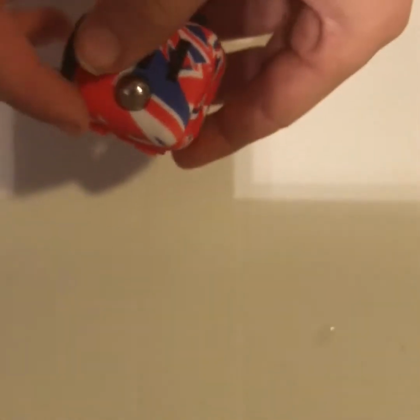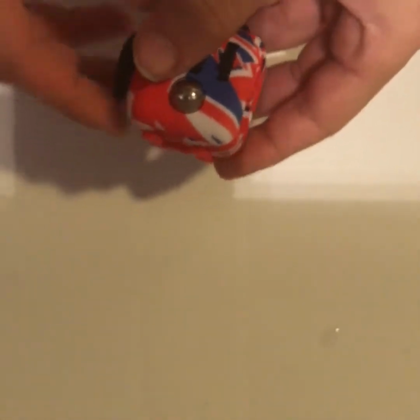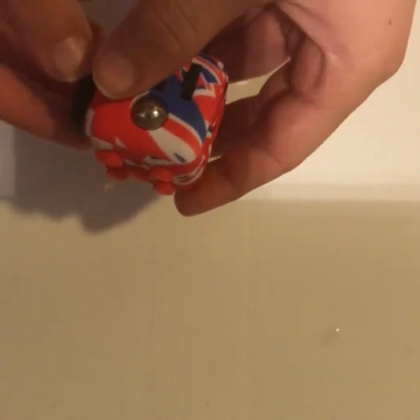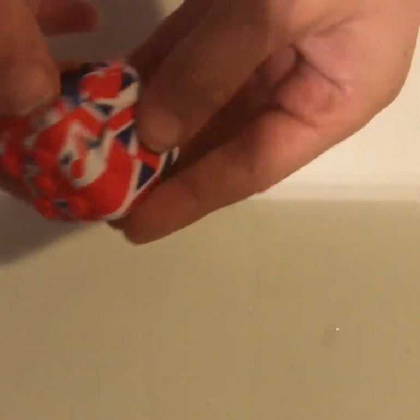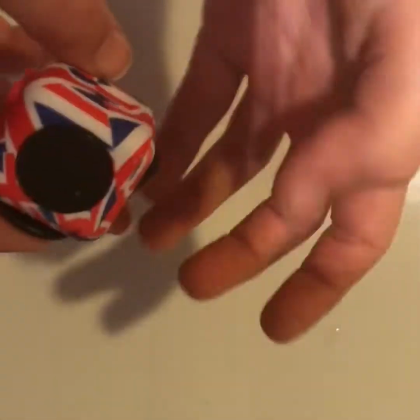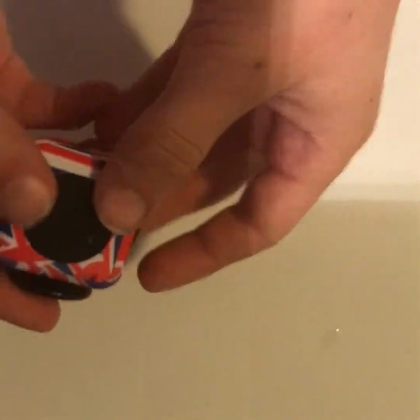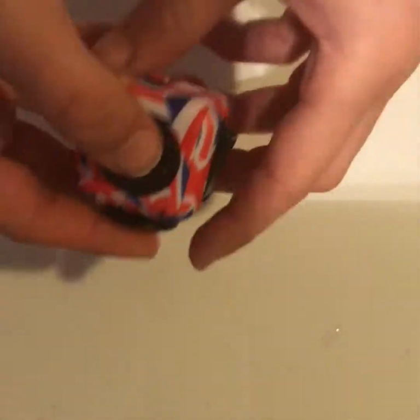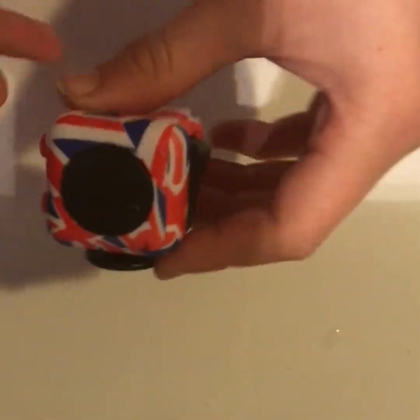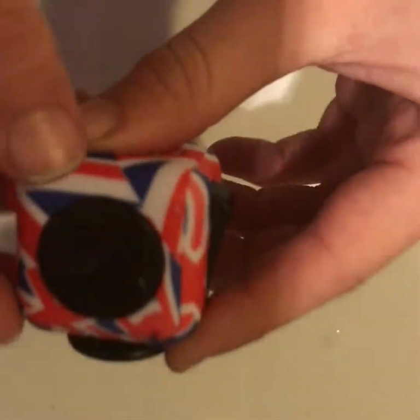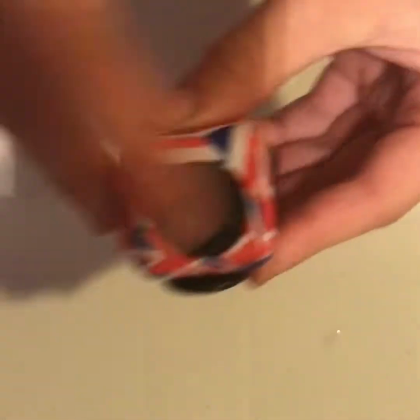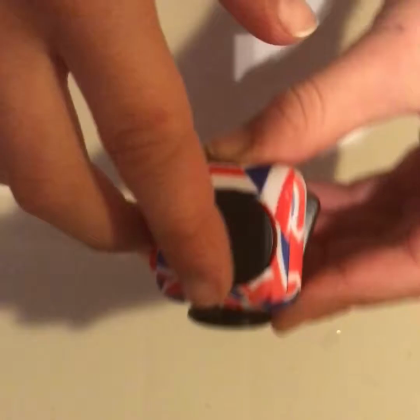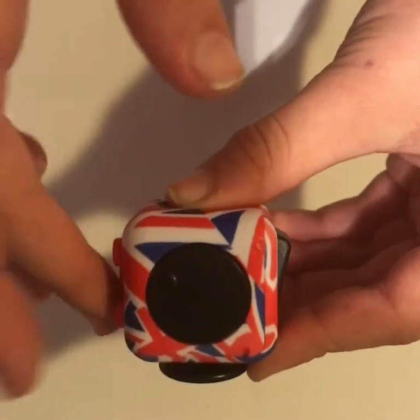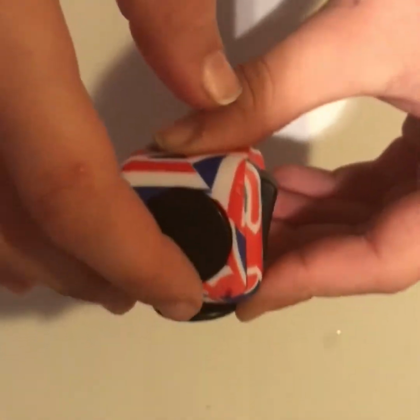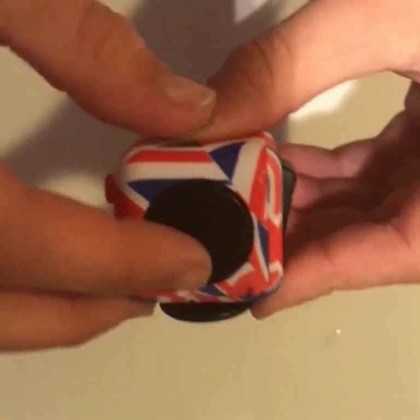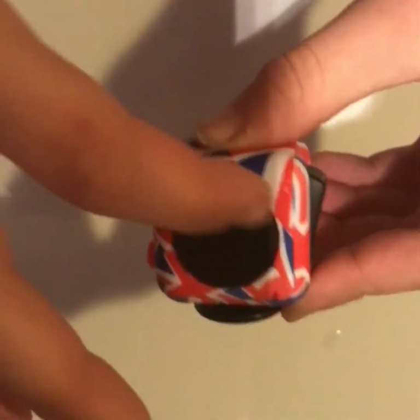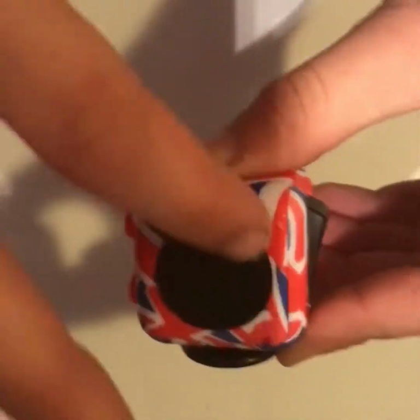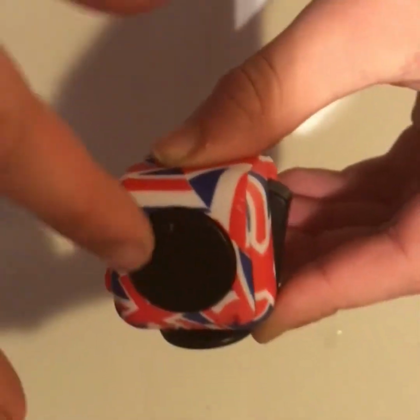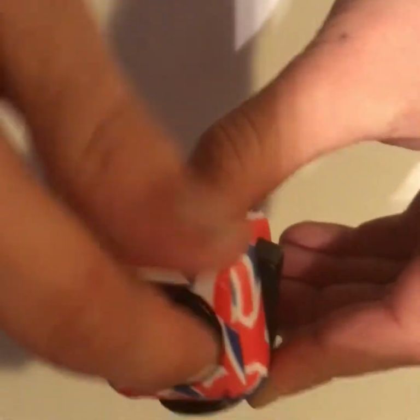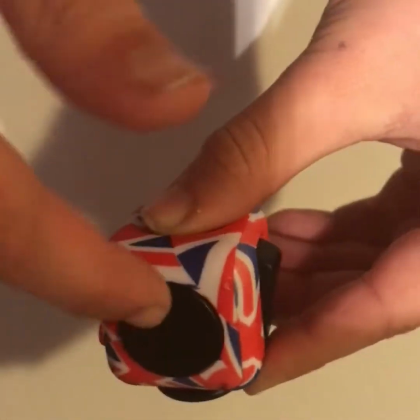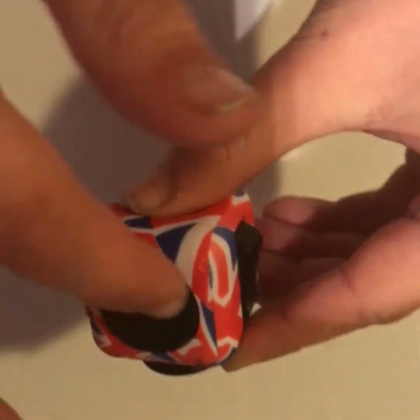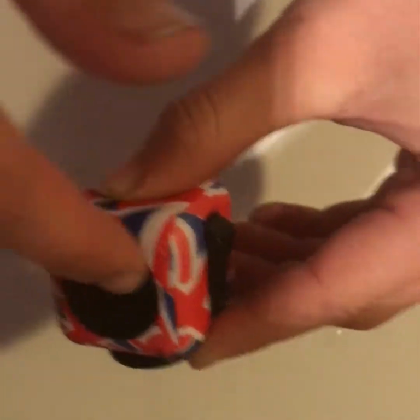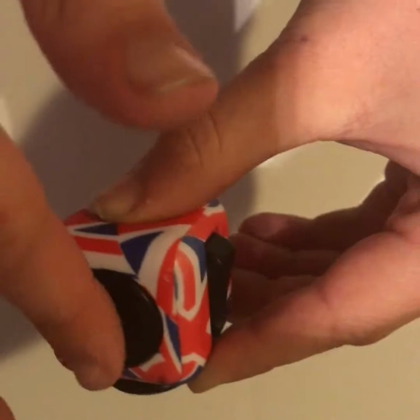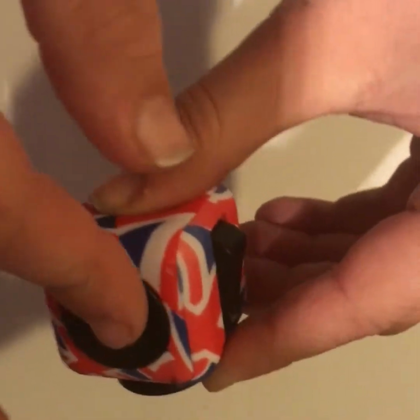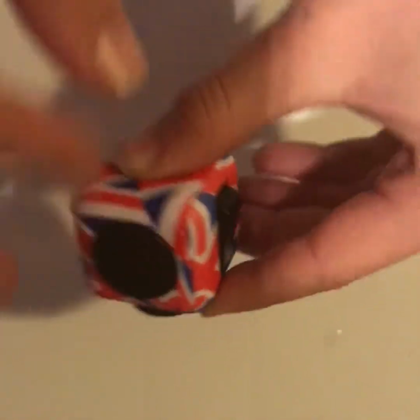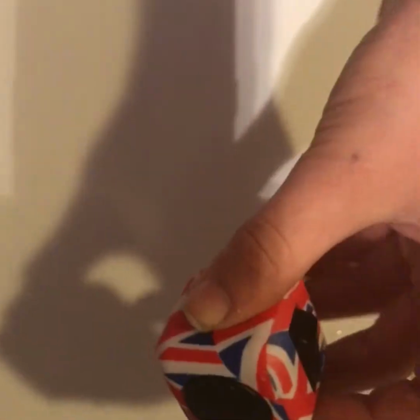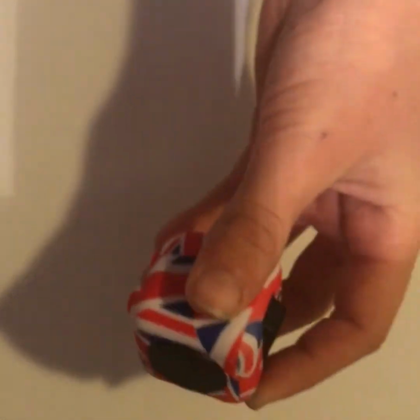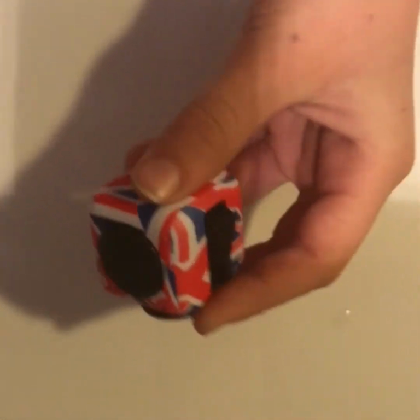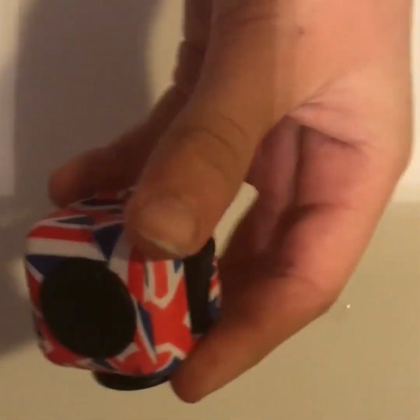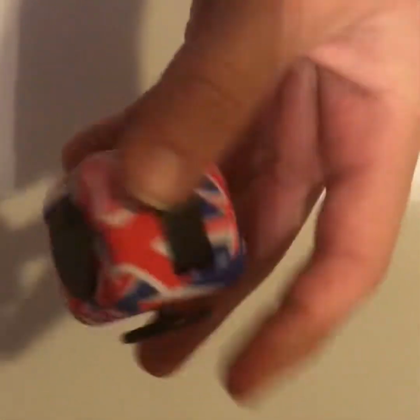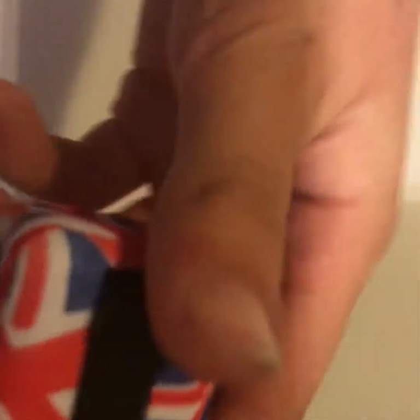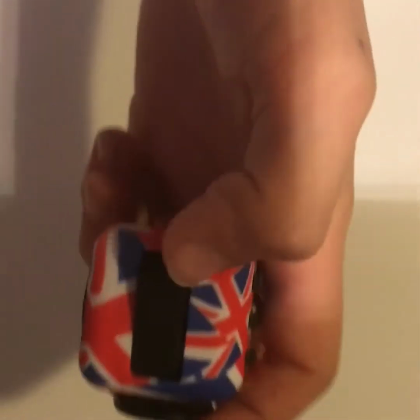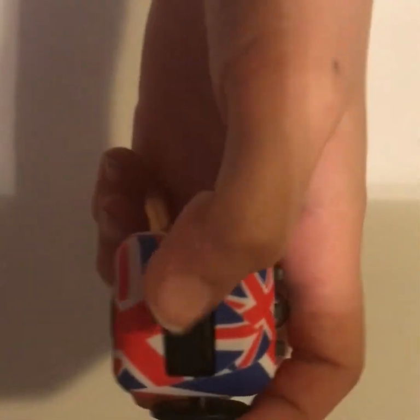Next side — there's this little dial with a little nub on the end and you can roll it. It feels pretty soothing actually.